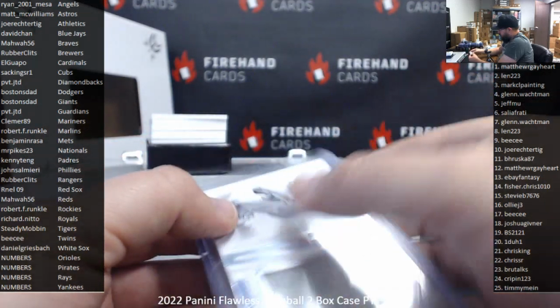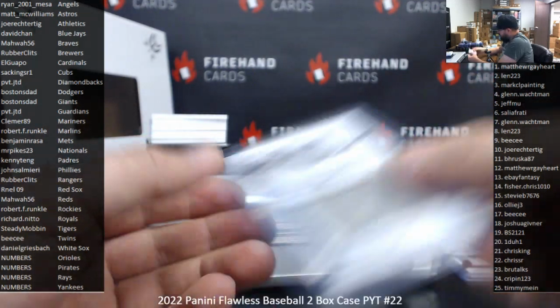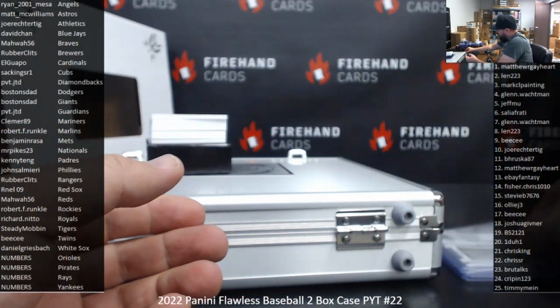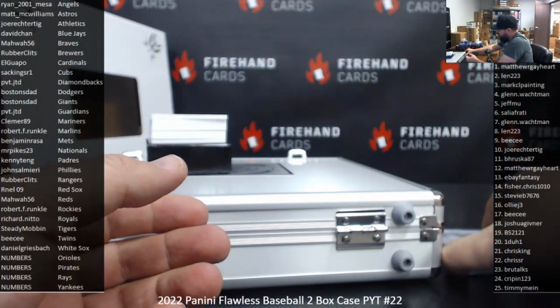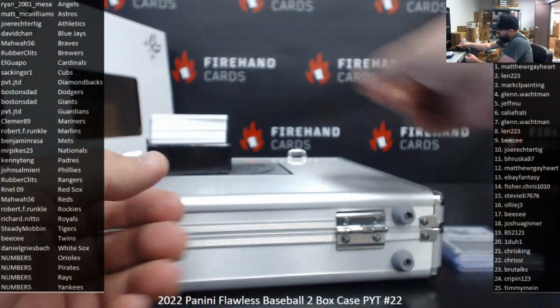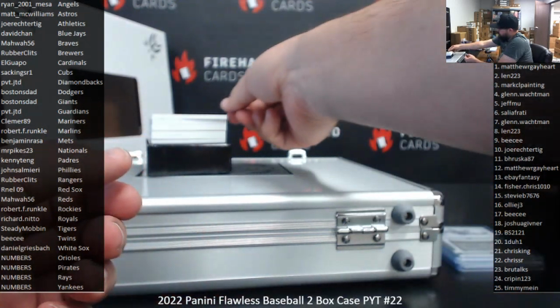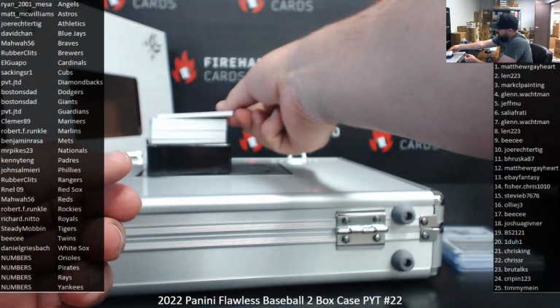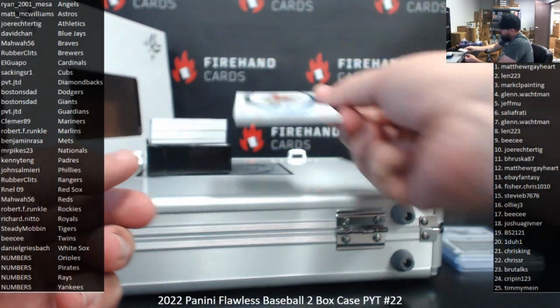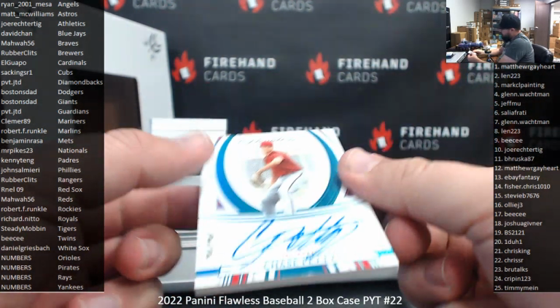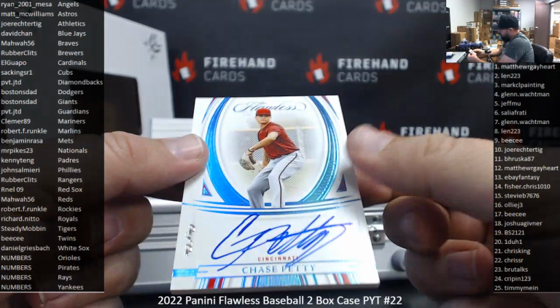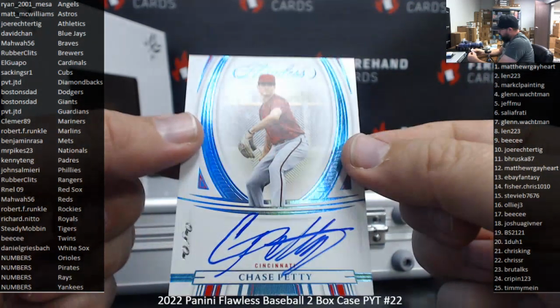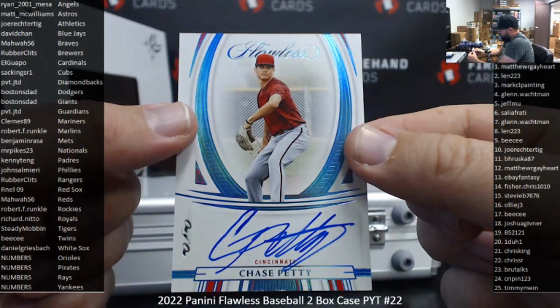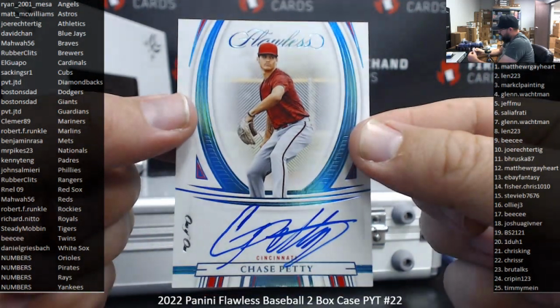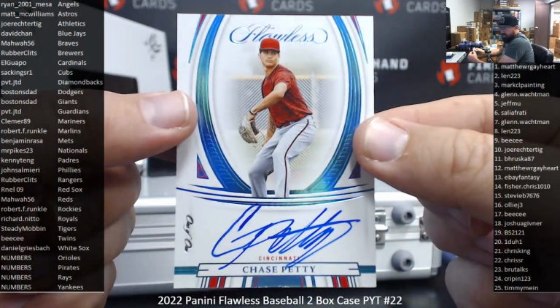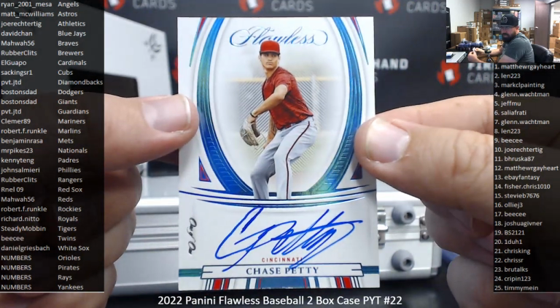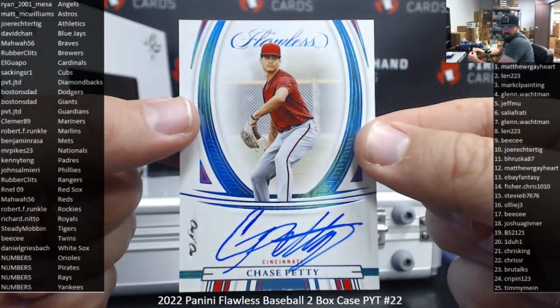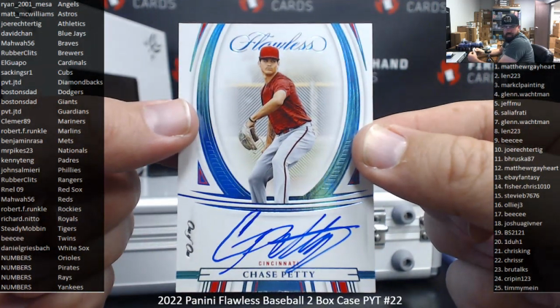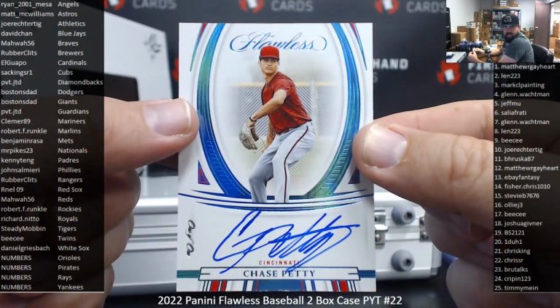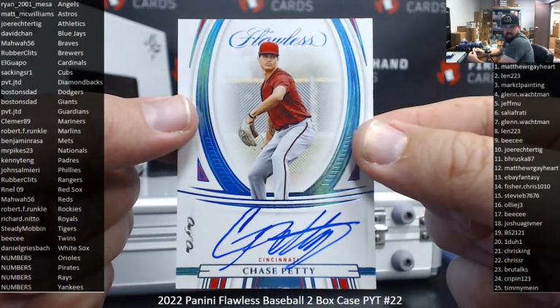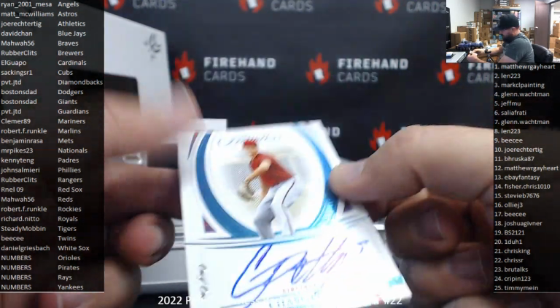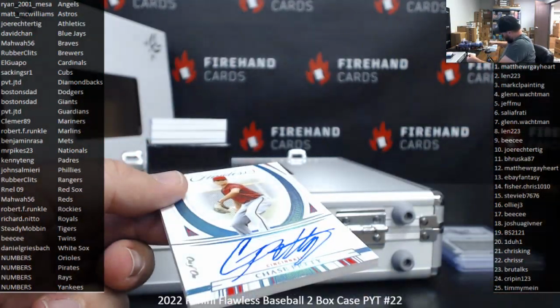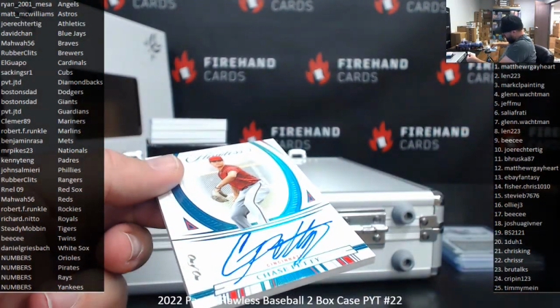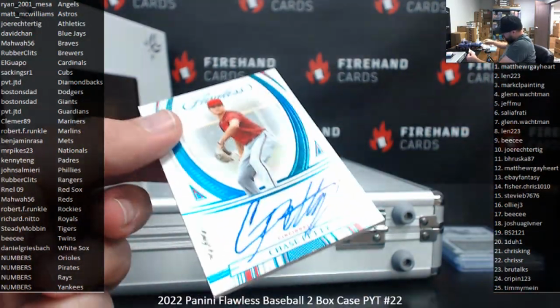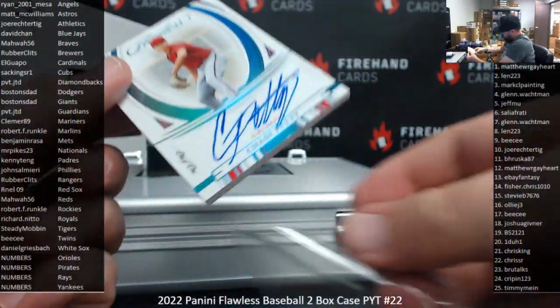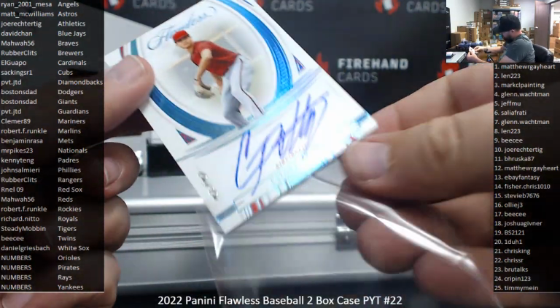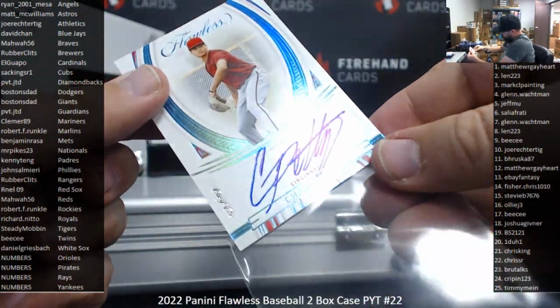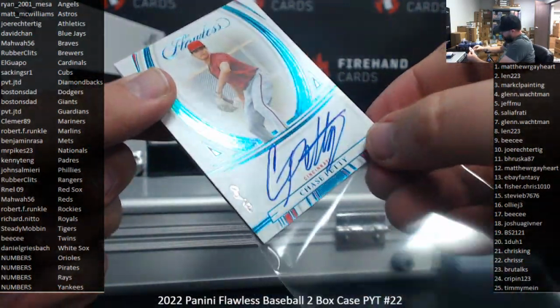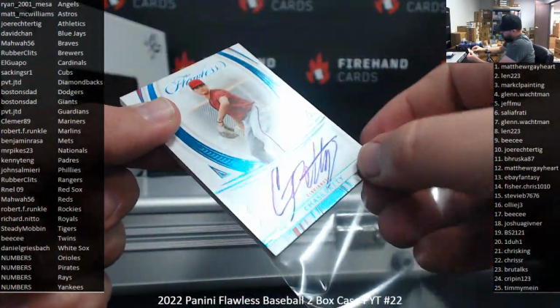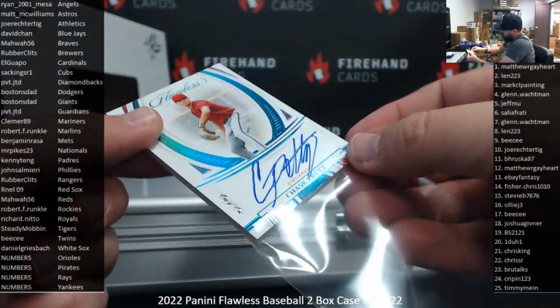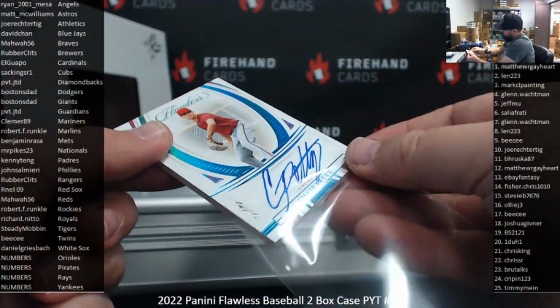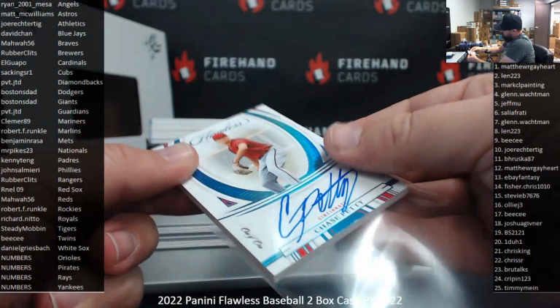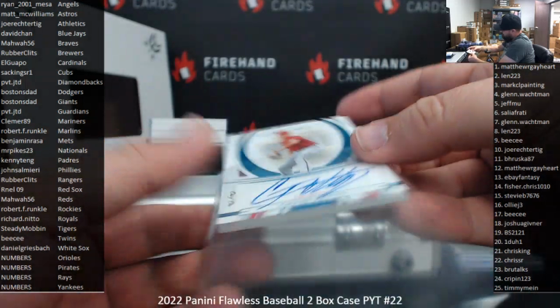MyWat56 is getting the next hit. How about a Platinum Blue Foil 1-of-1 auto of Chase Petty, Cincinnati Reds. MyWat56.